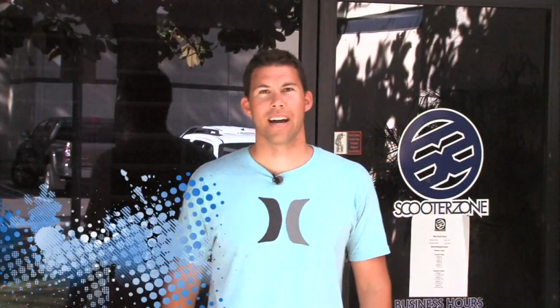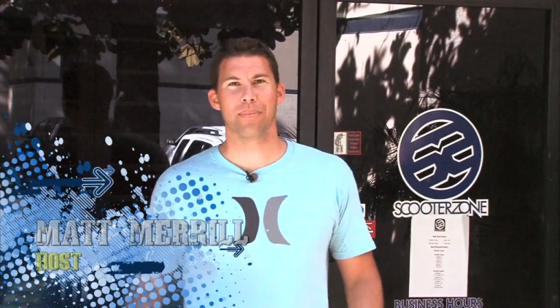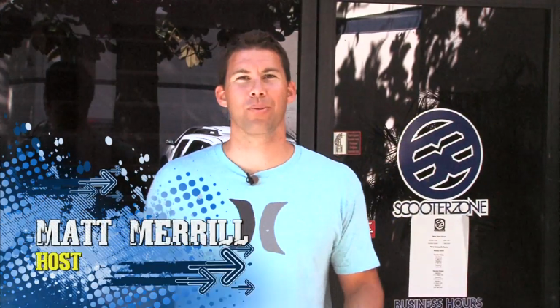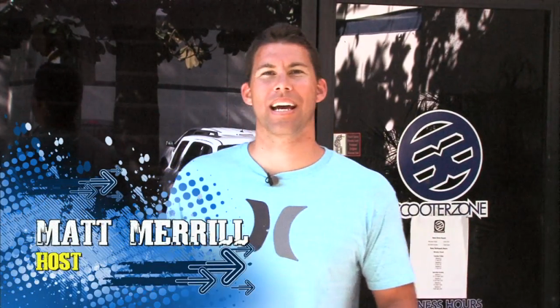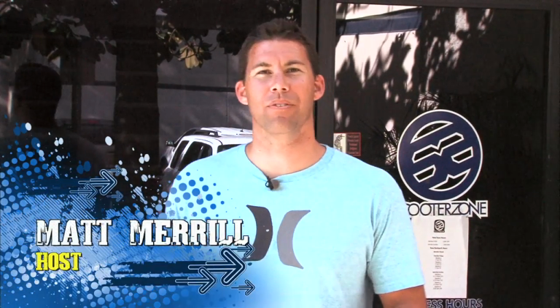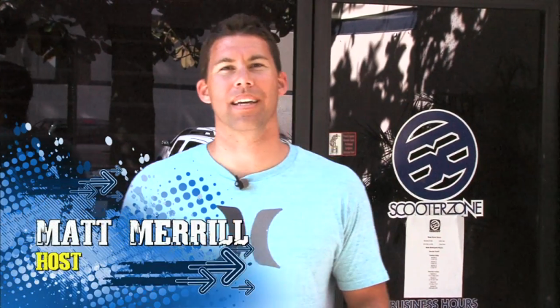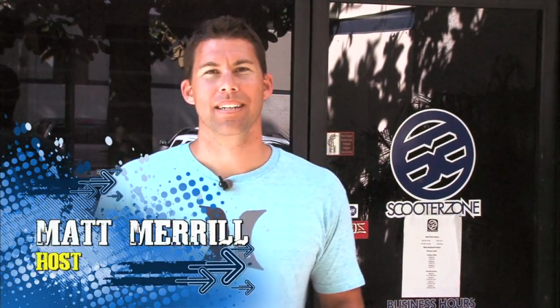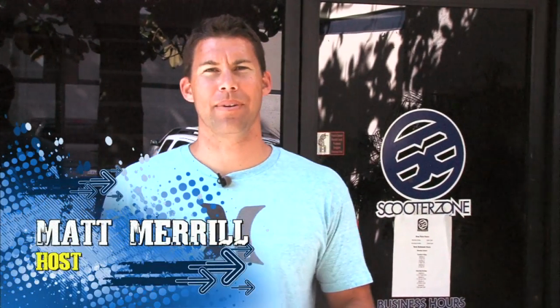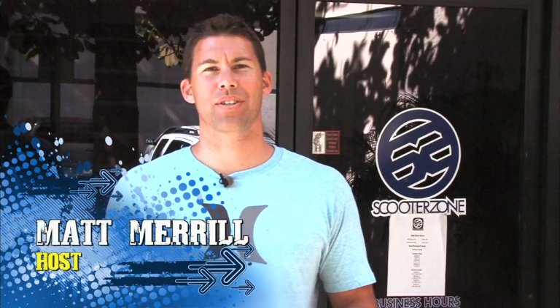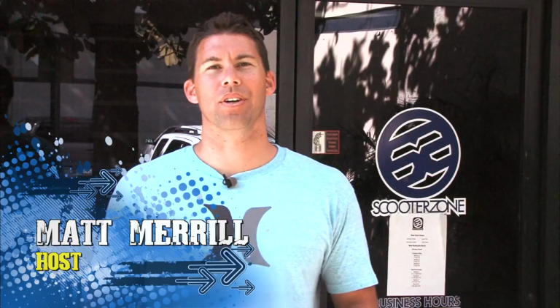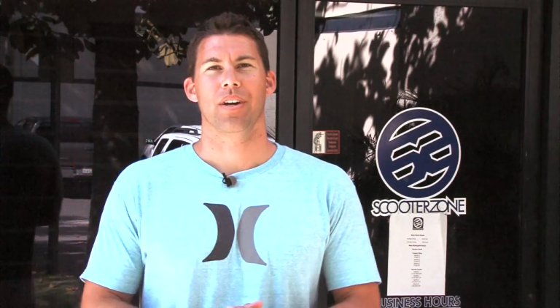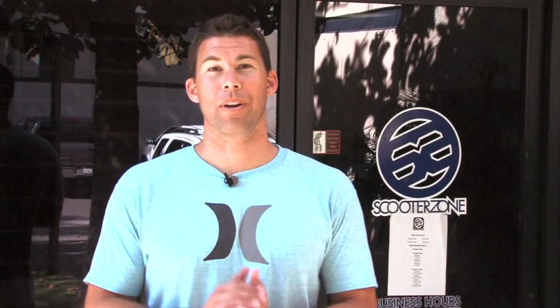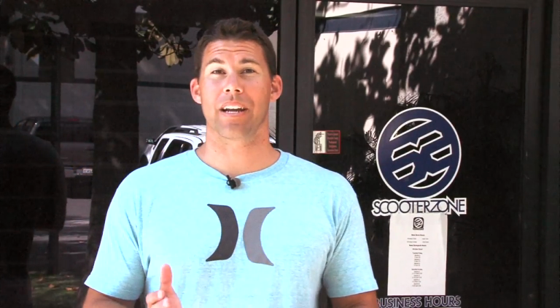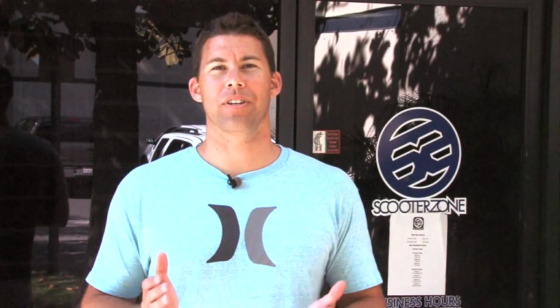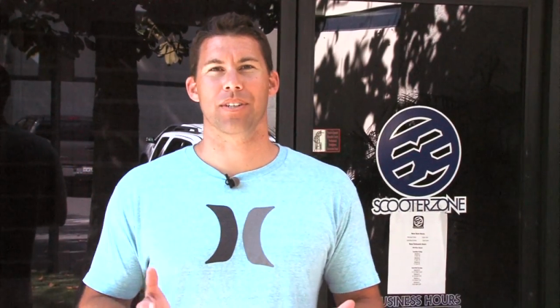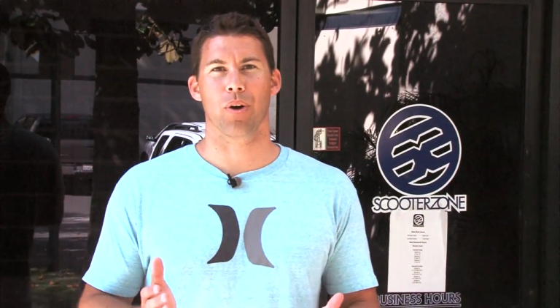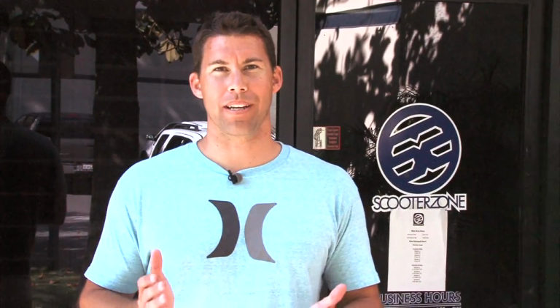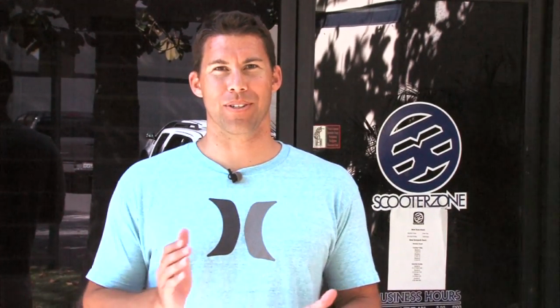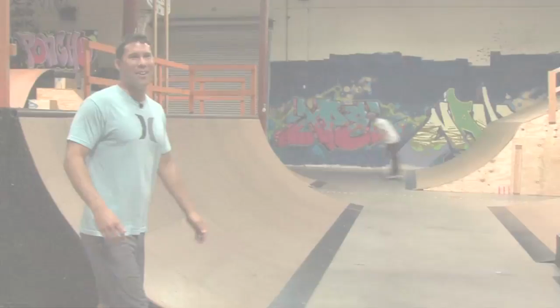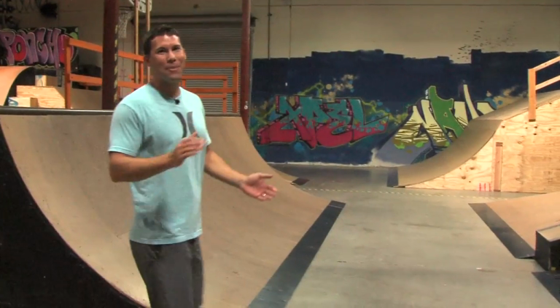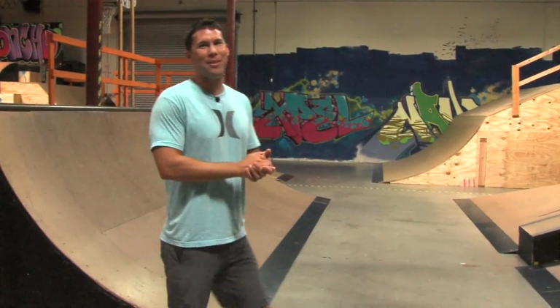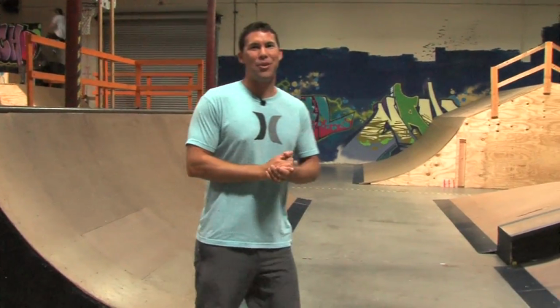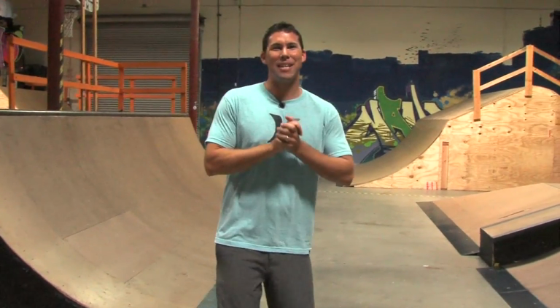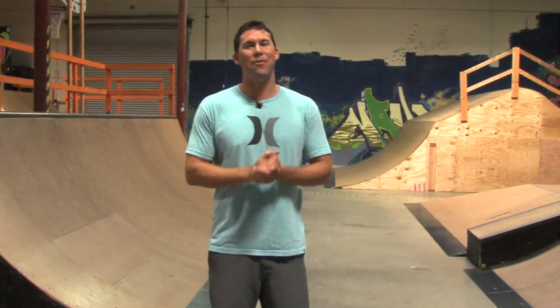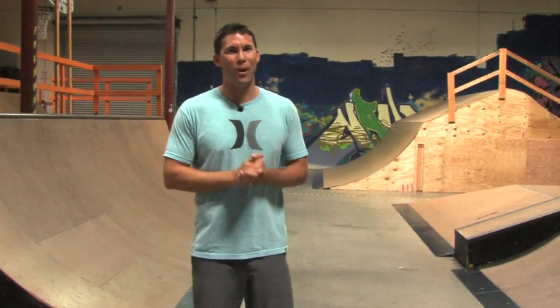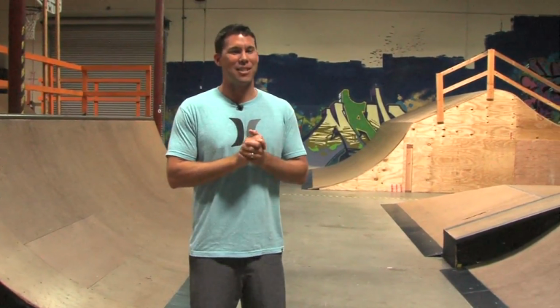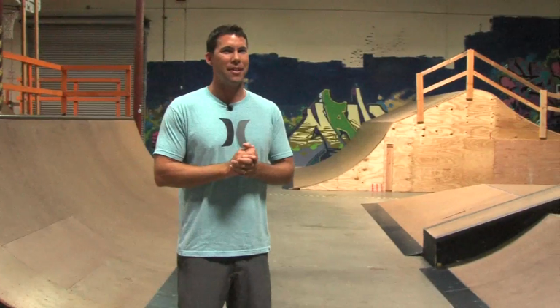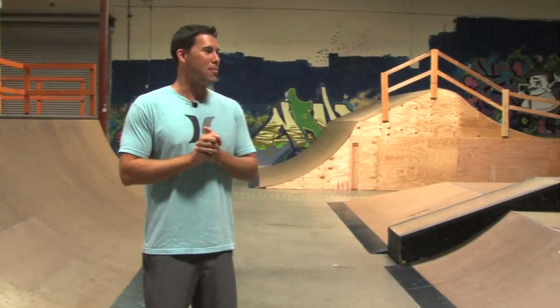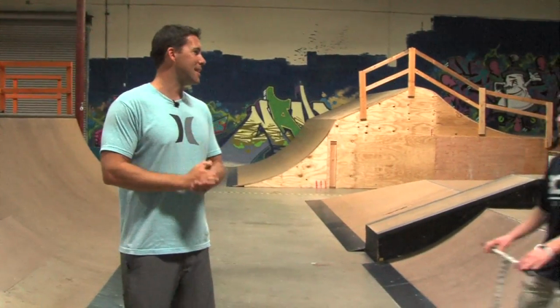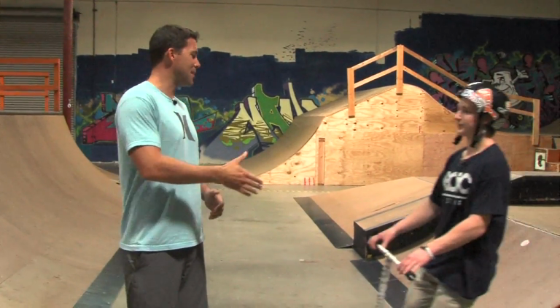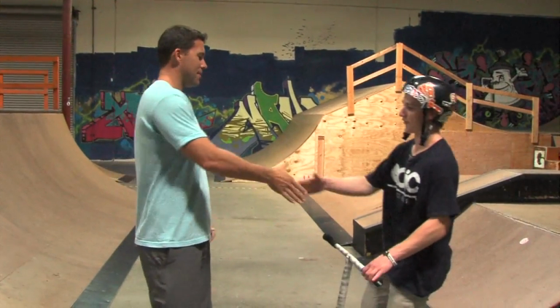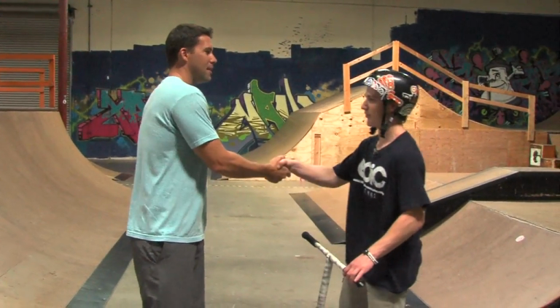Hi, I'm Matt Merrill and you're watching Active Riverside. Today I'm here at Scooter Zone where I'm going to find out if I have the chops to go pro at riding scooters. Here to walk me through what Scooter Zone has to offer is Branson Smith. Branson, nice to meet you. Nice to meet you, Matt.